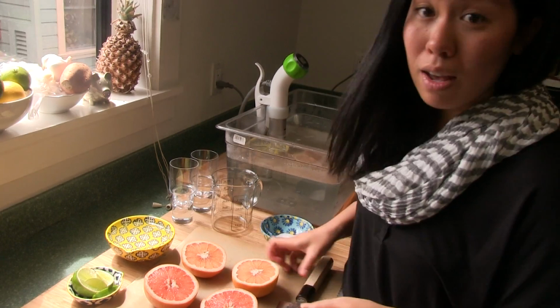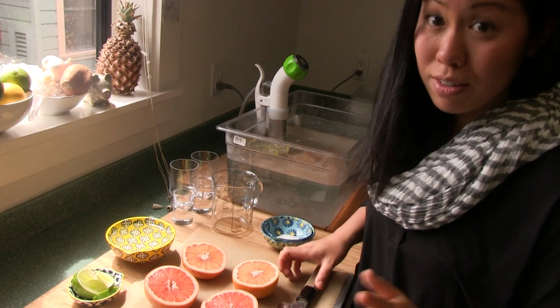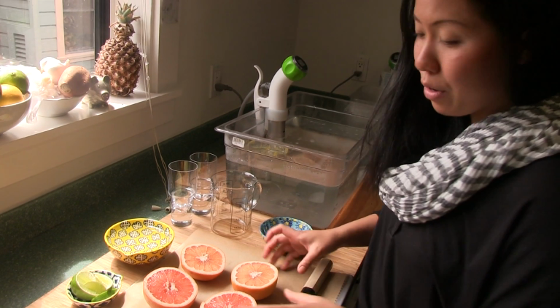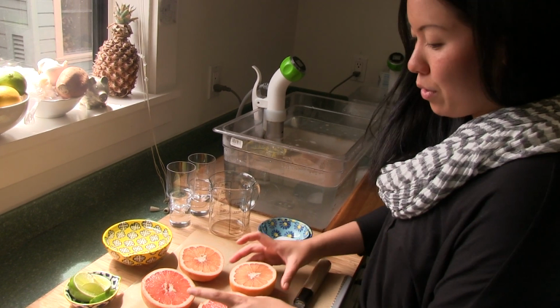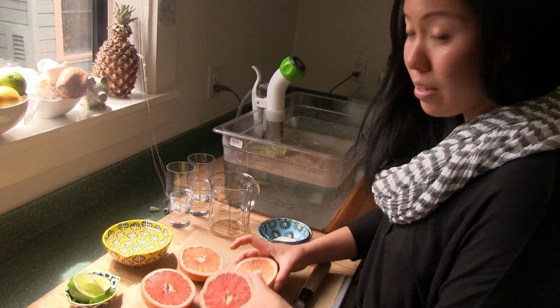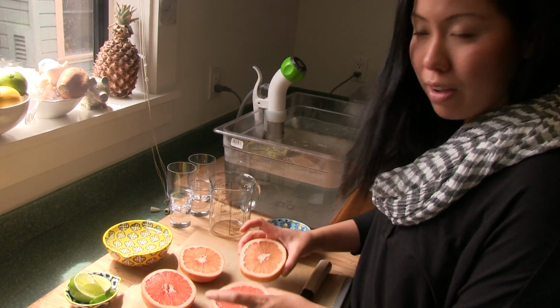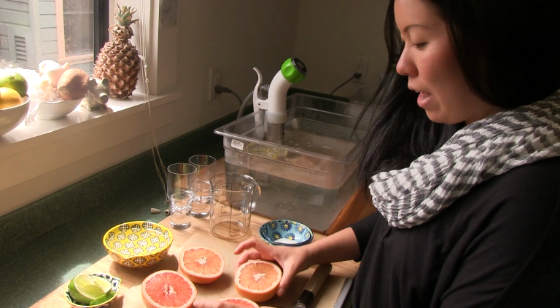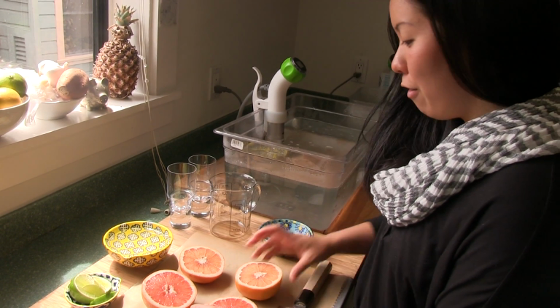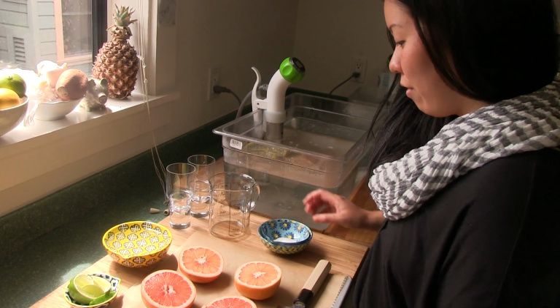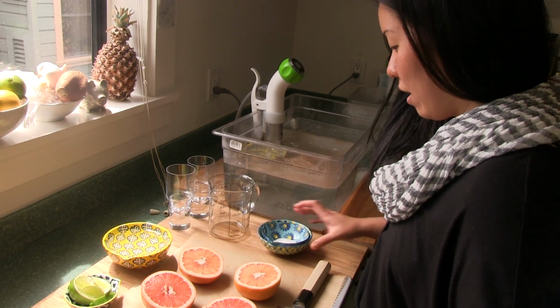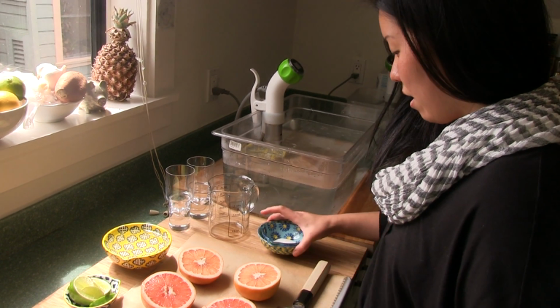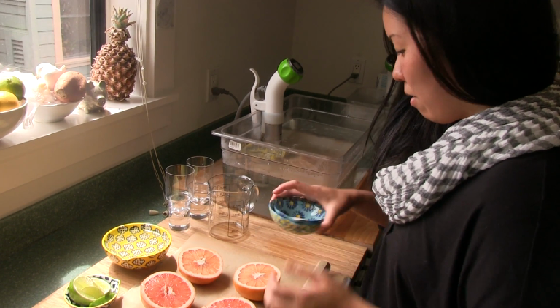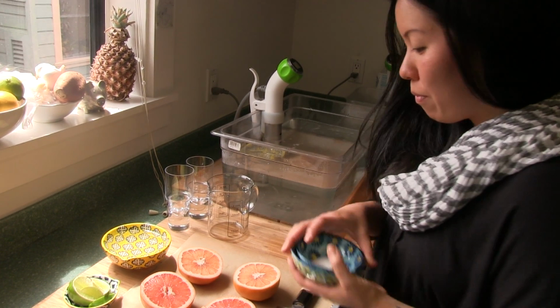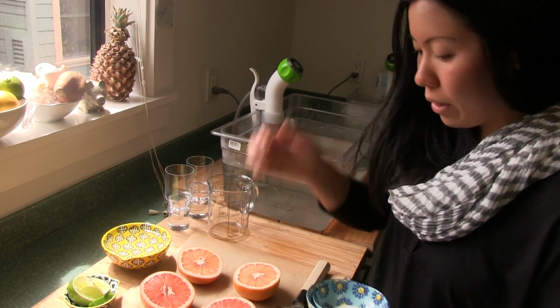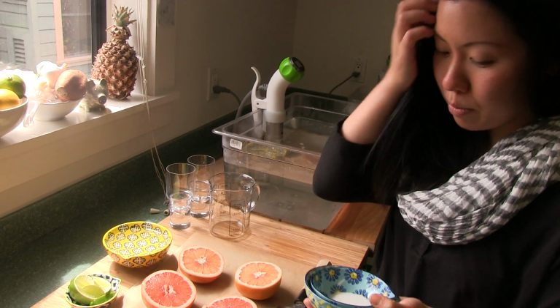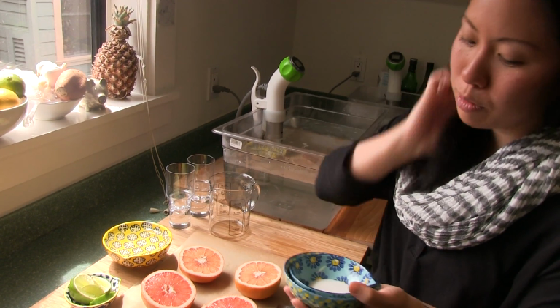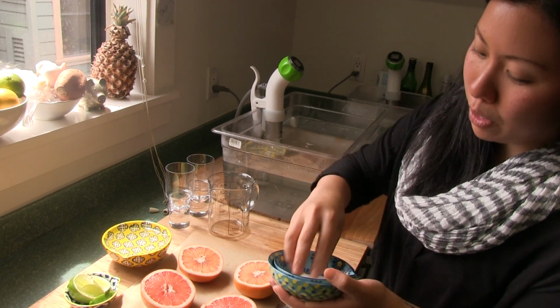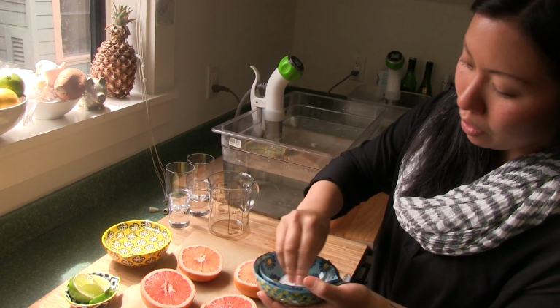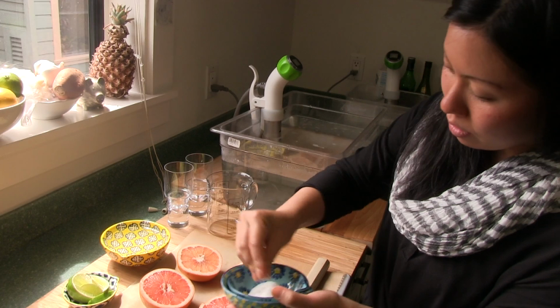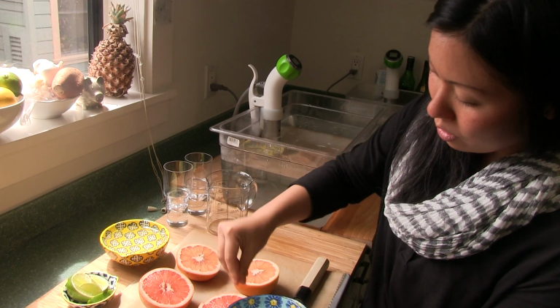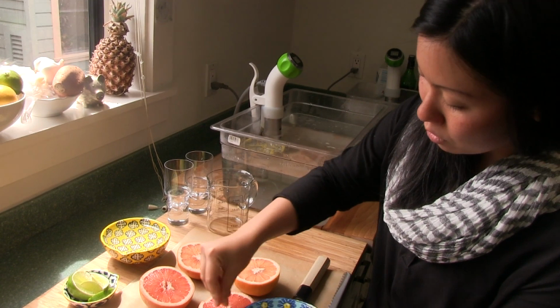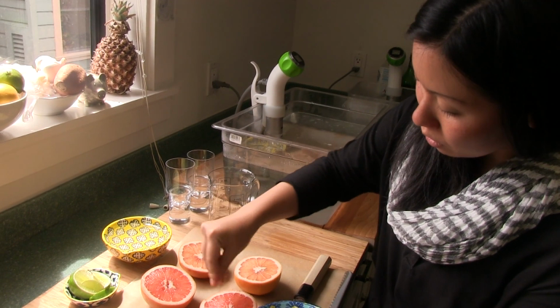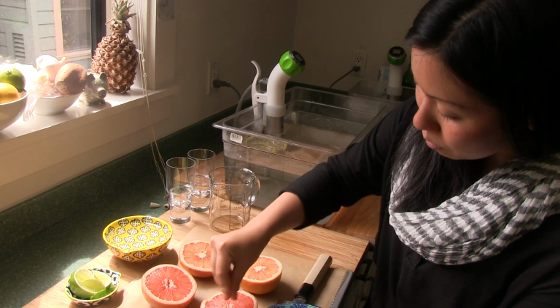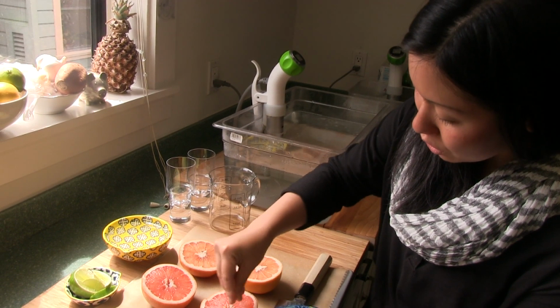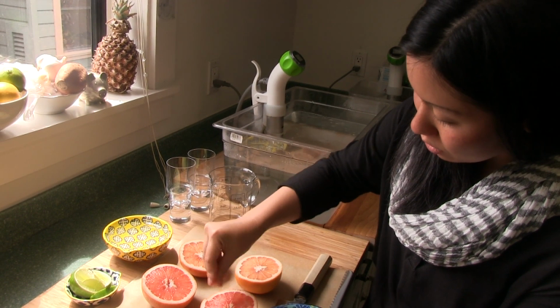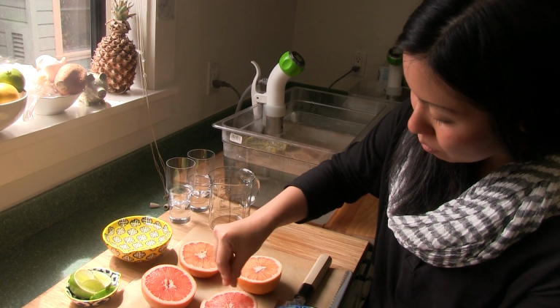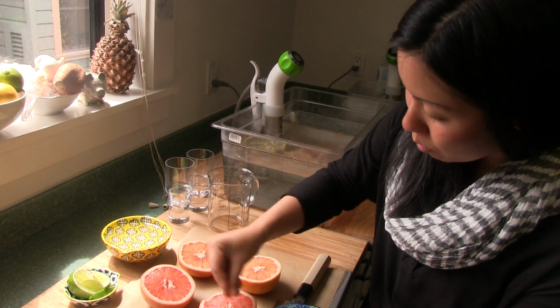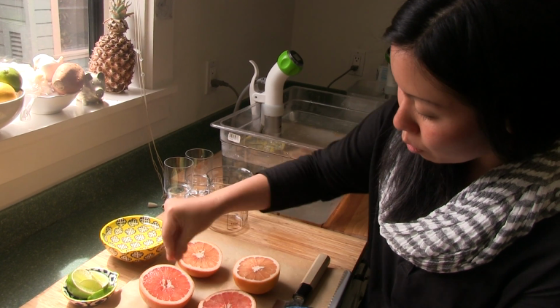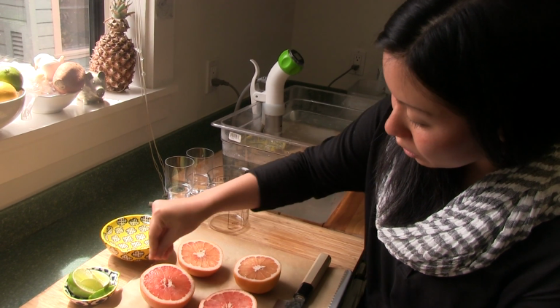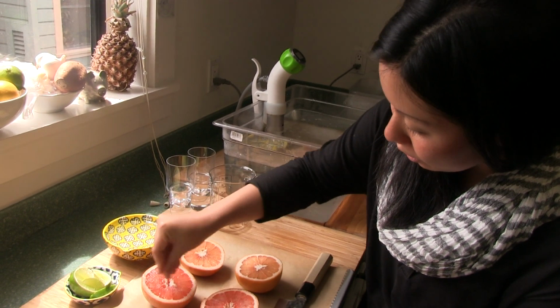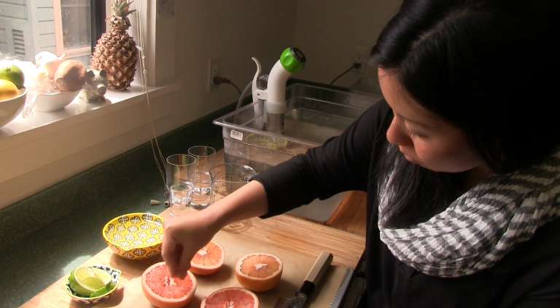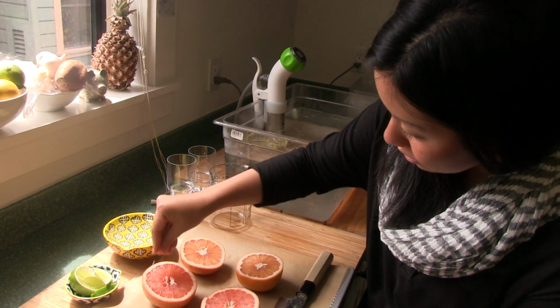I've got two grapefruits that I've cut in half. Put them on some parchment paper. We sprinkle a little bit of sugar on top, so when we broil it, it caramelizes.